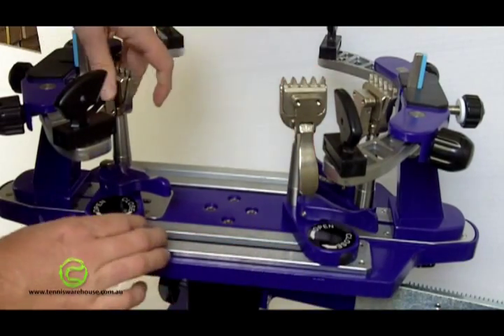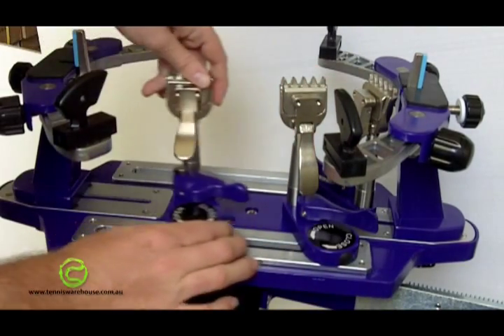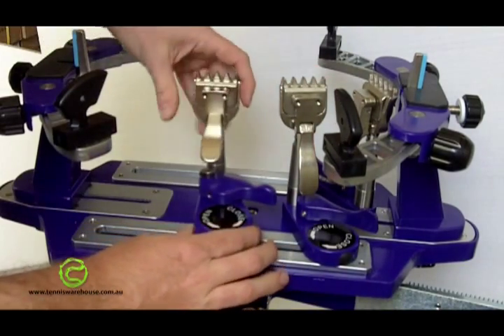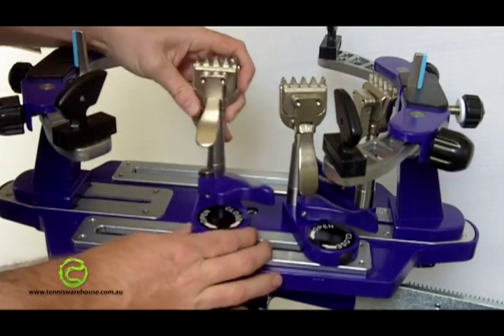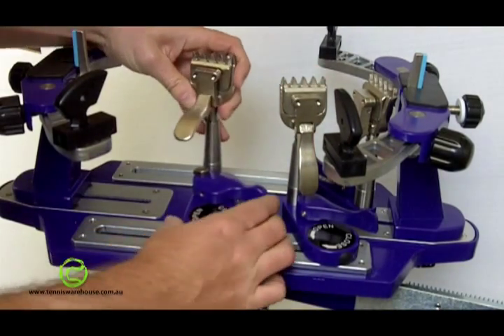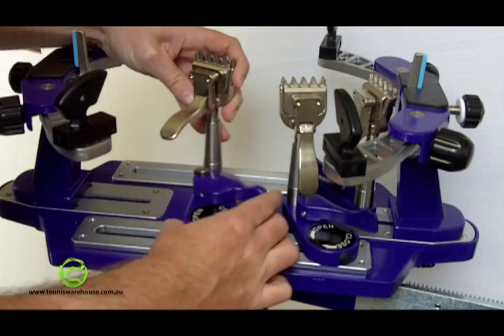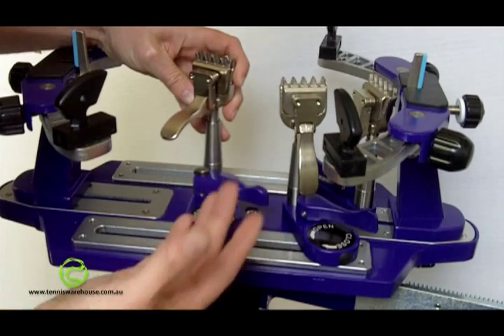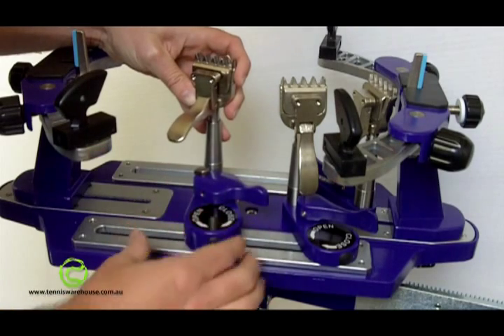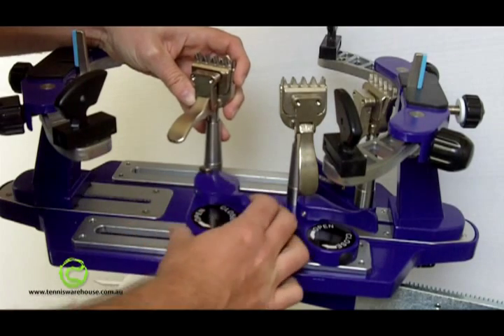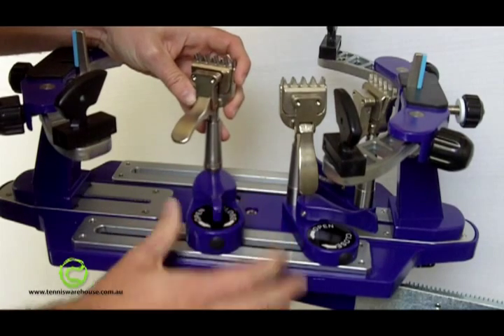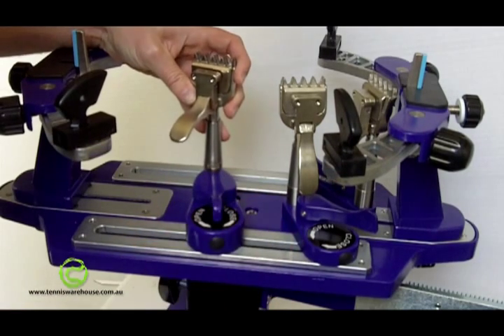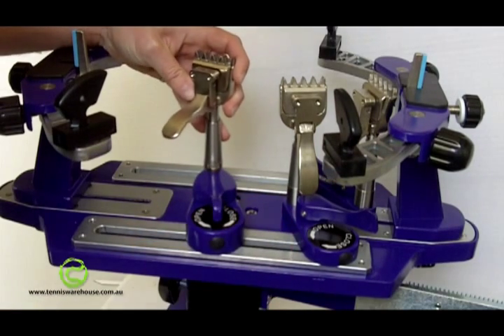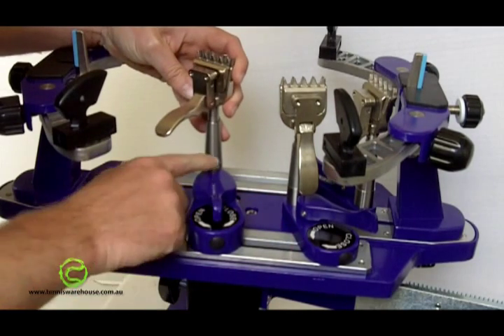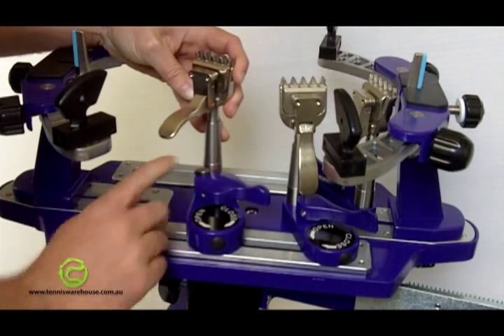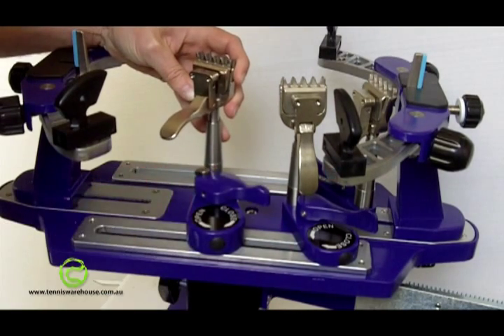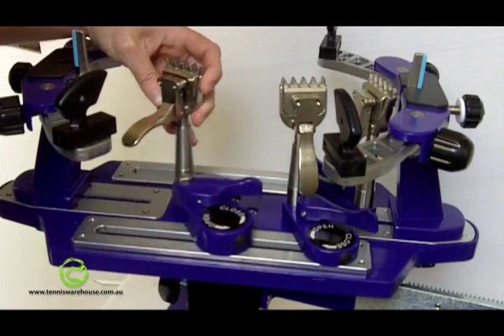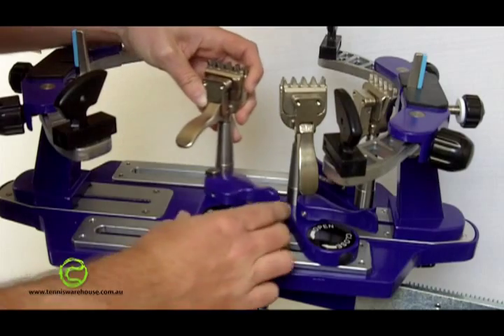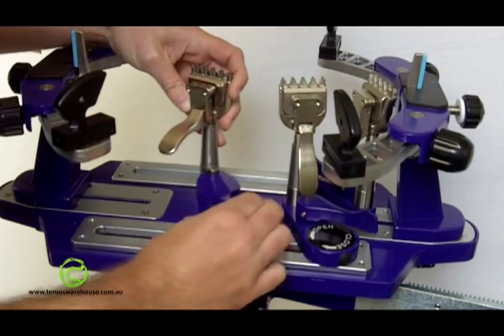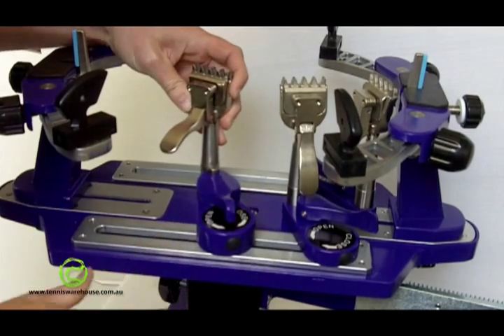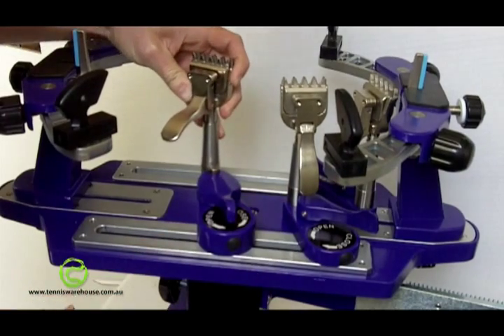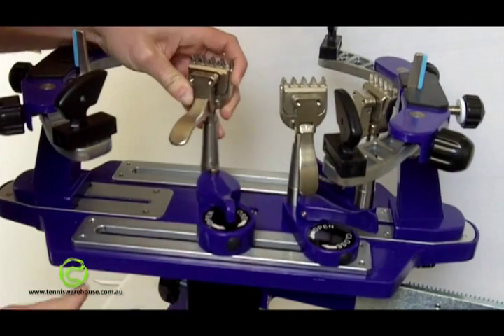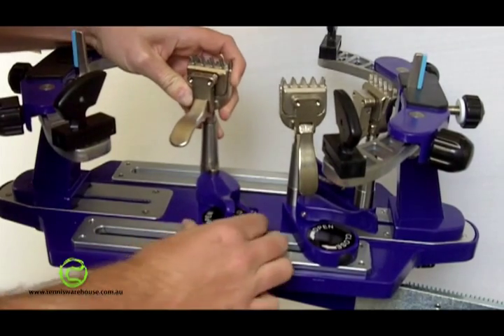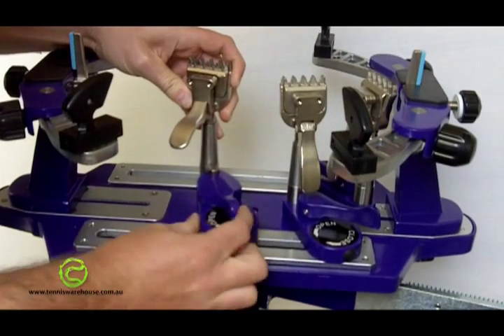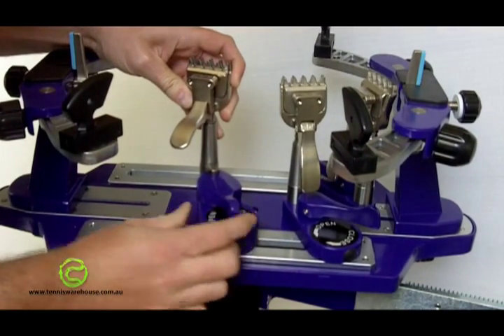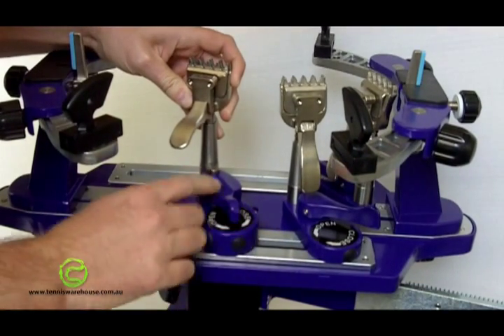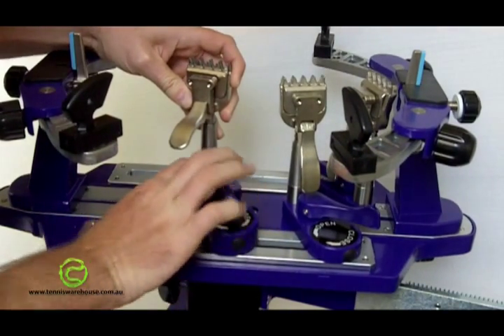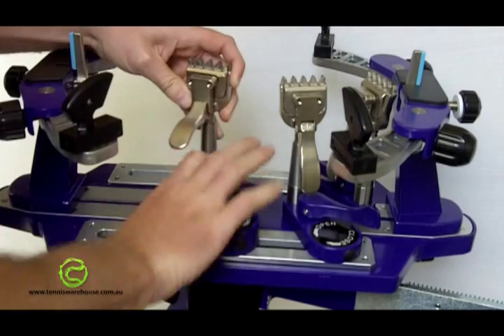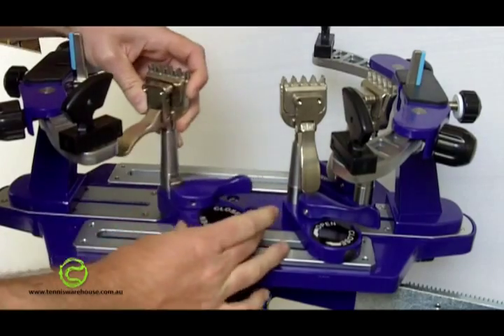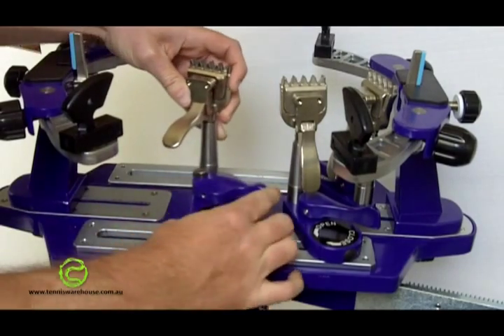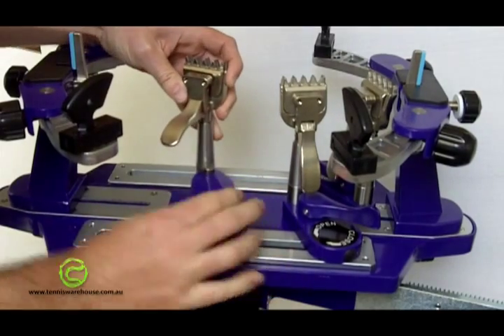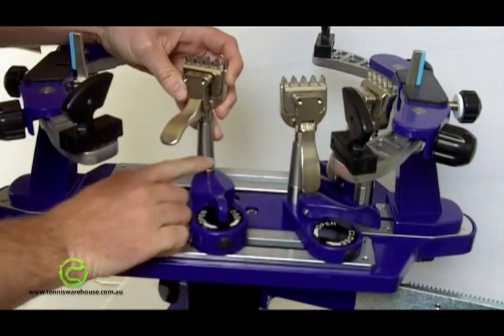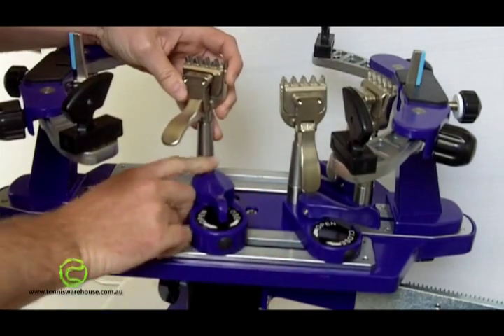With the automatic clamp there's no pressure really required — you either lock it or you unlock it. There's no in between, there's no difference, you can't go past that point. It's just a very simple locking and unlocking process.